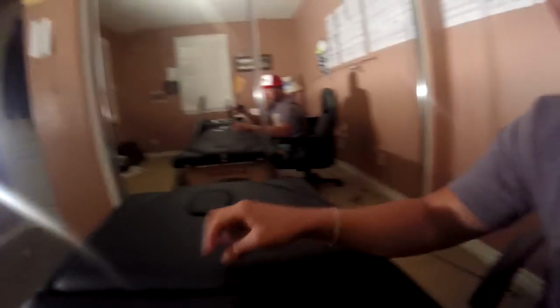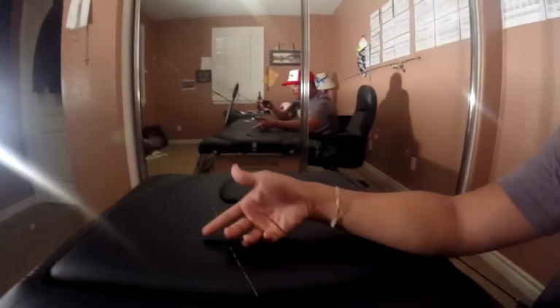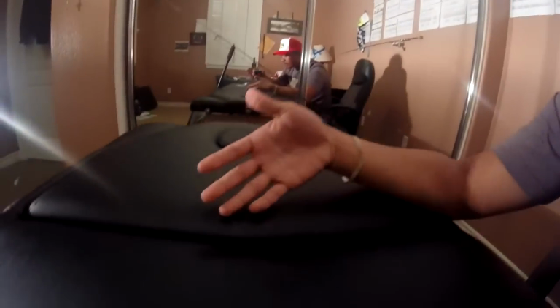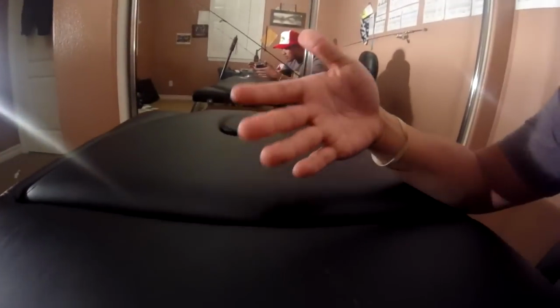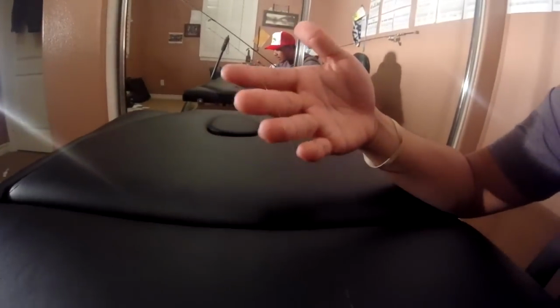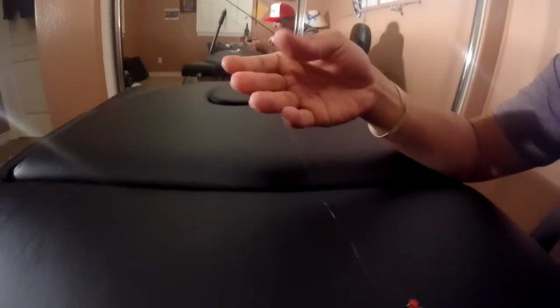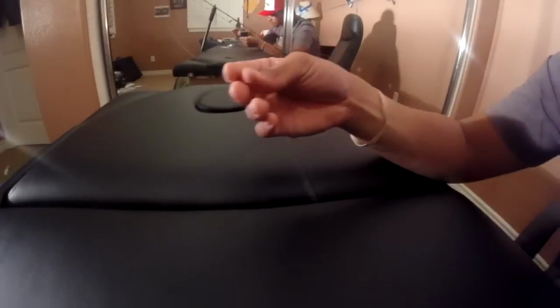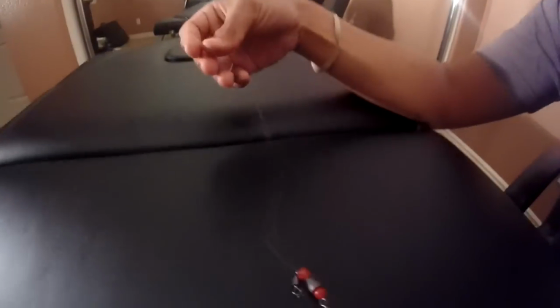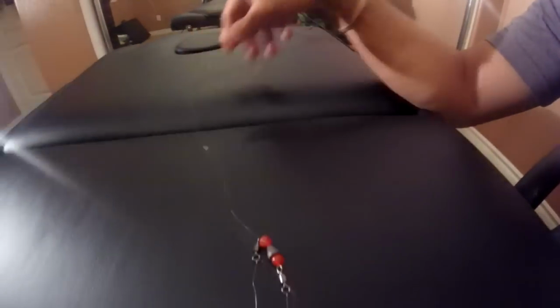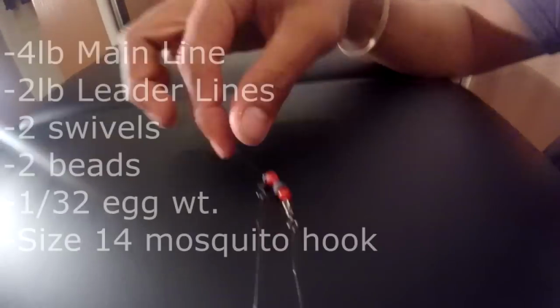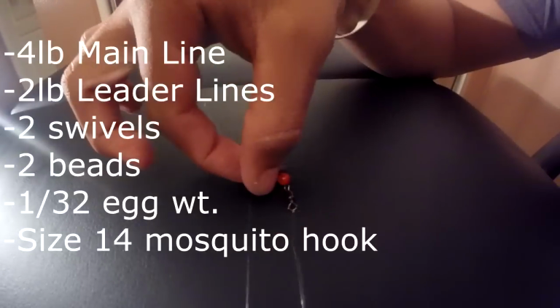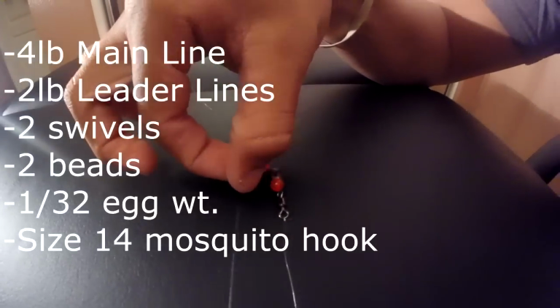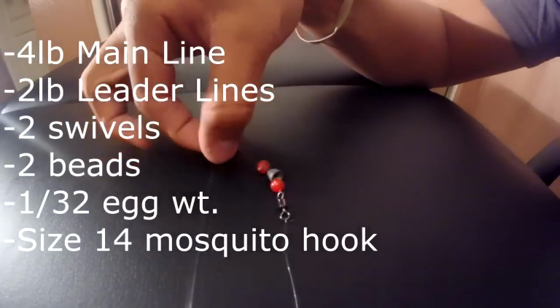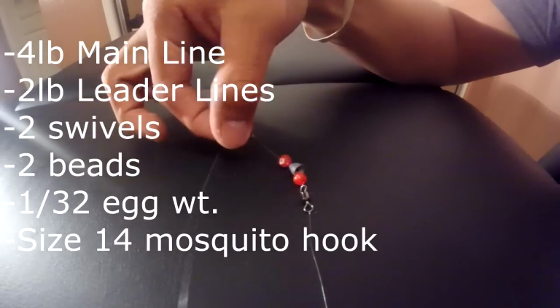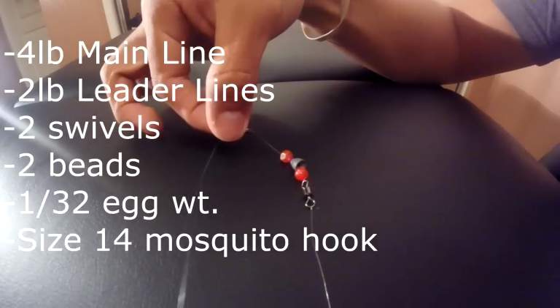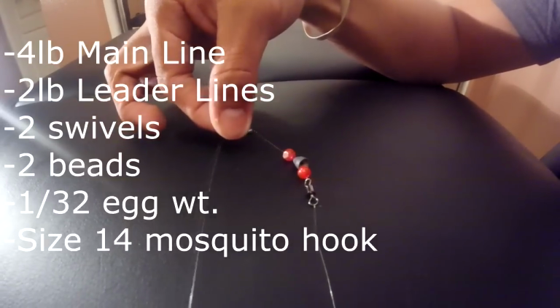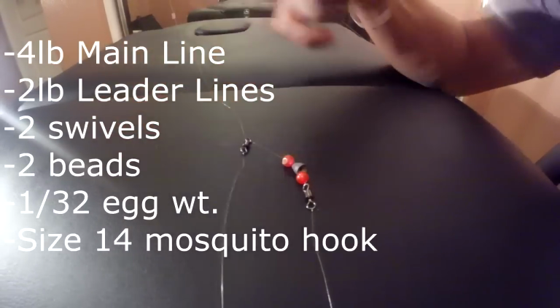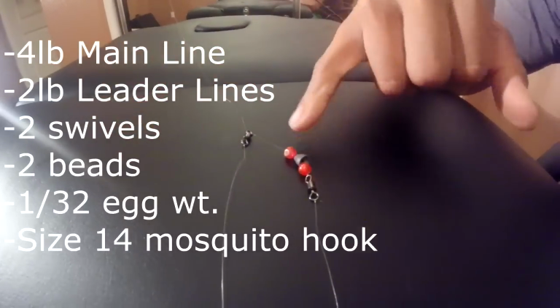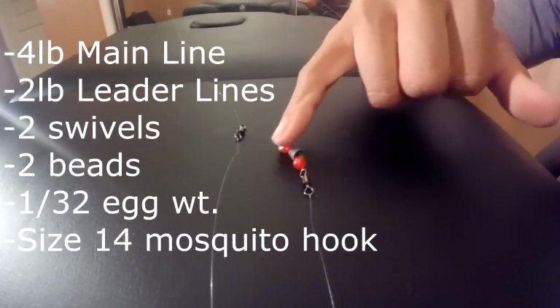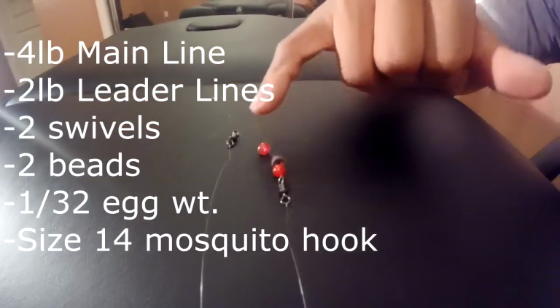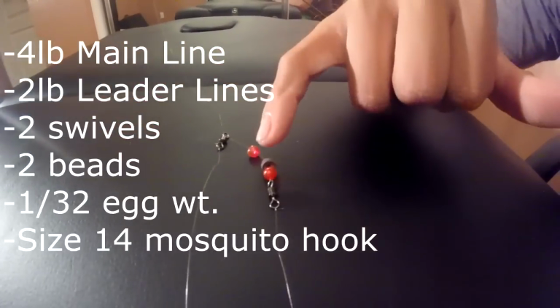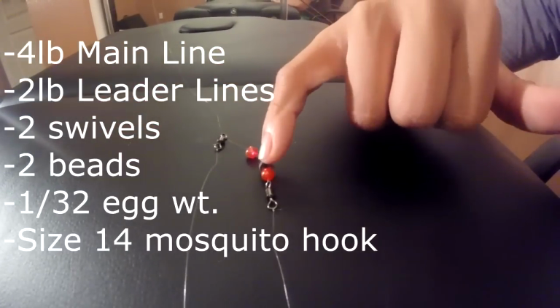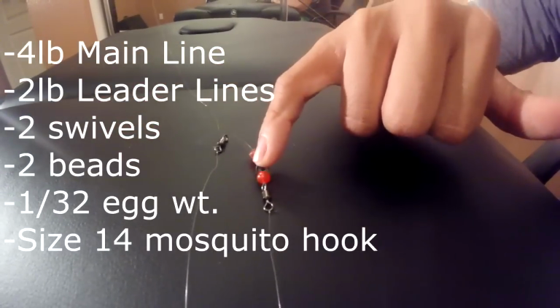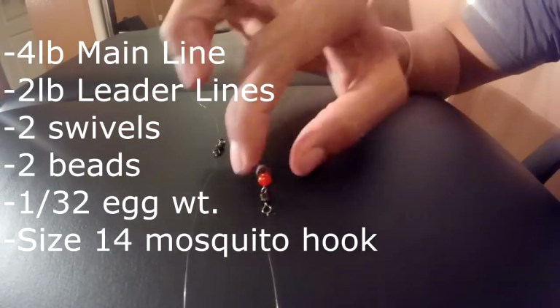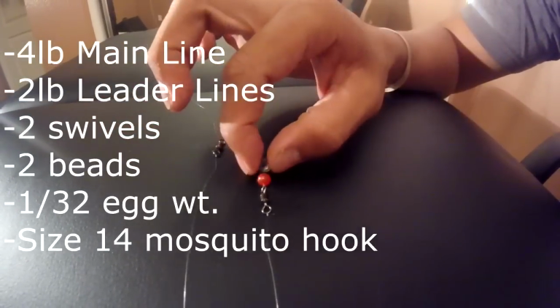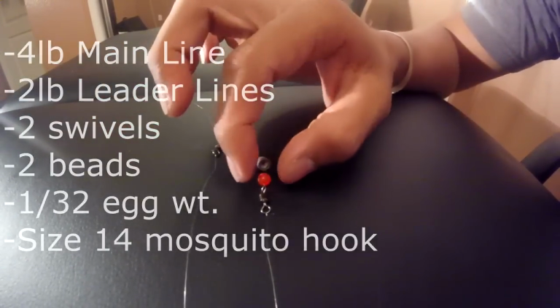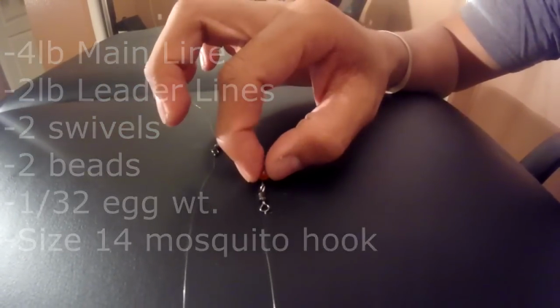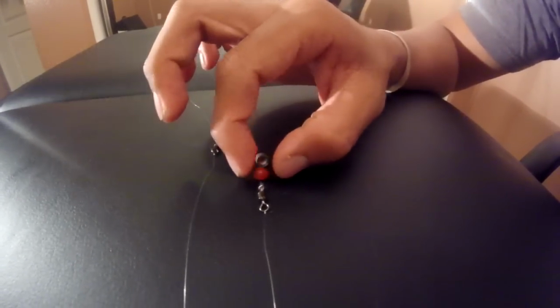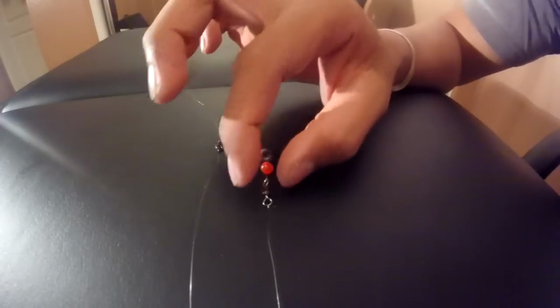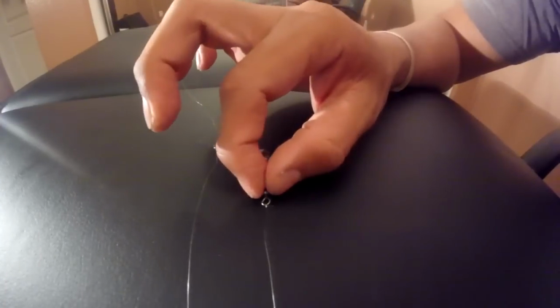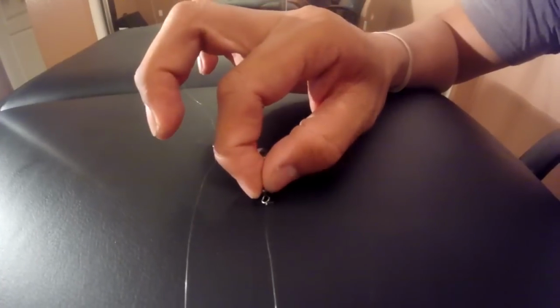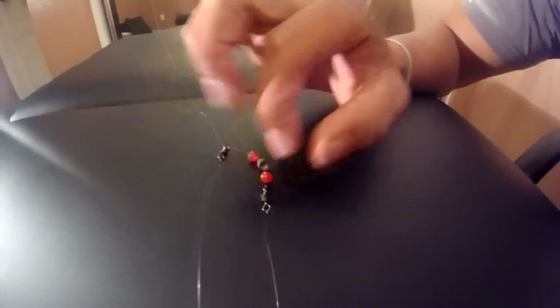So here is my main line. Attached is a swivel on top, a bead, a 1/32 ounce egg weight, a bead again, and another swivel.